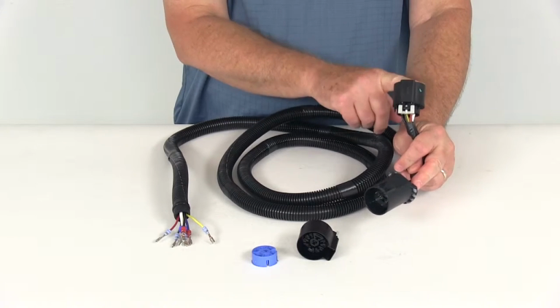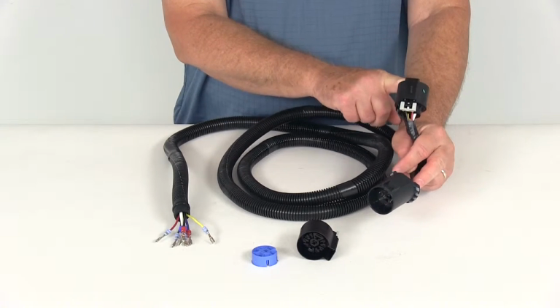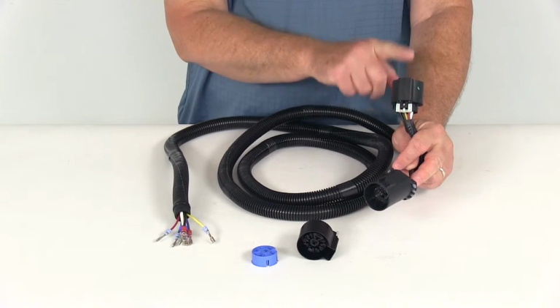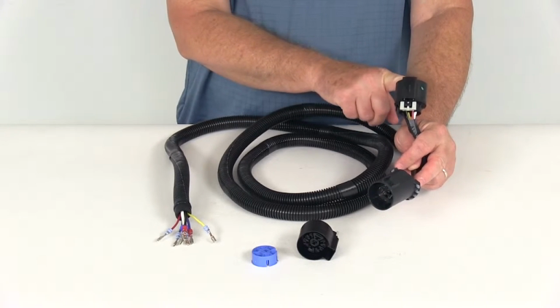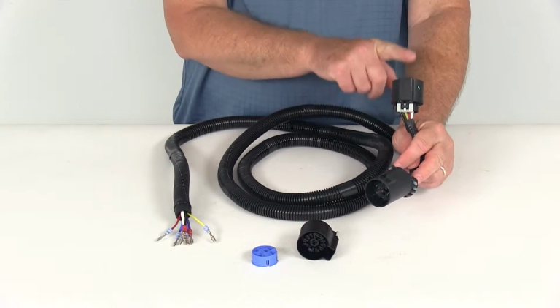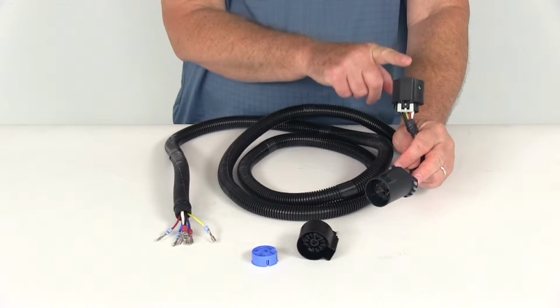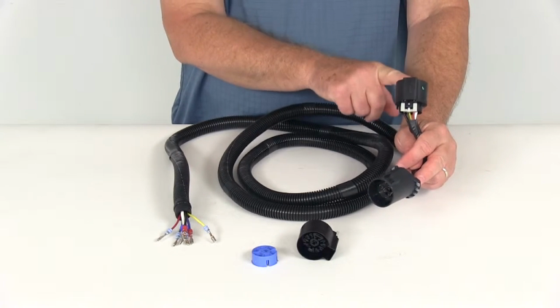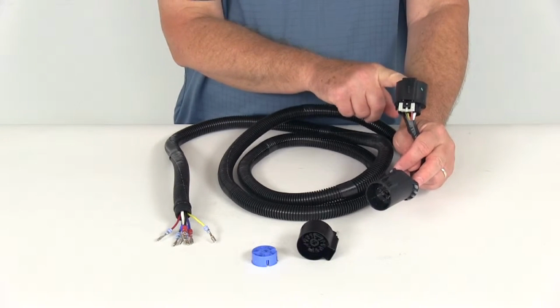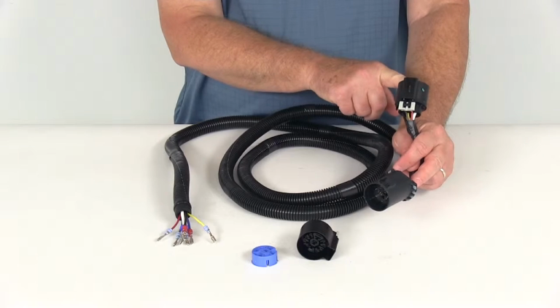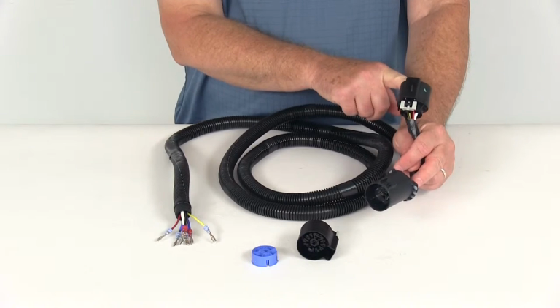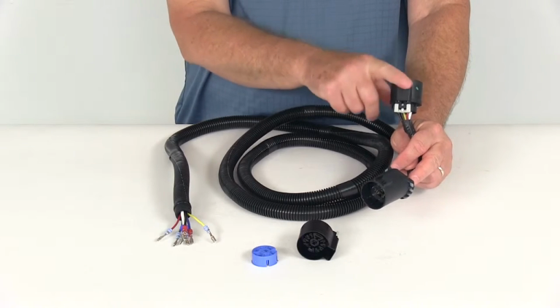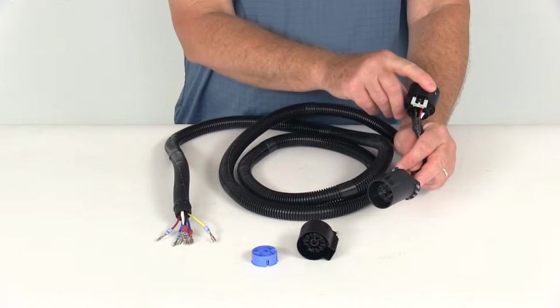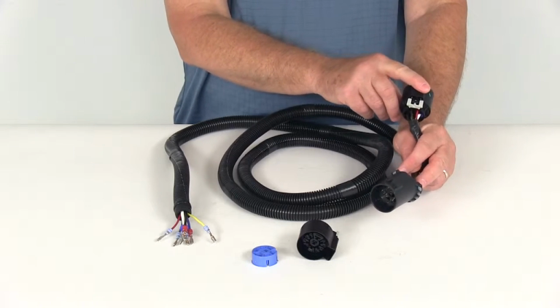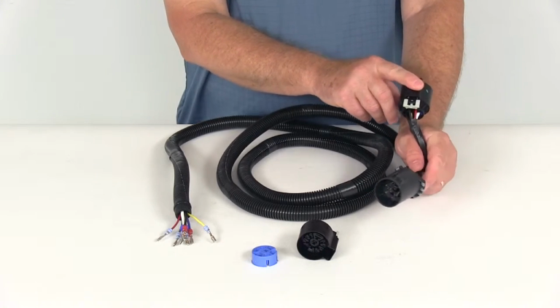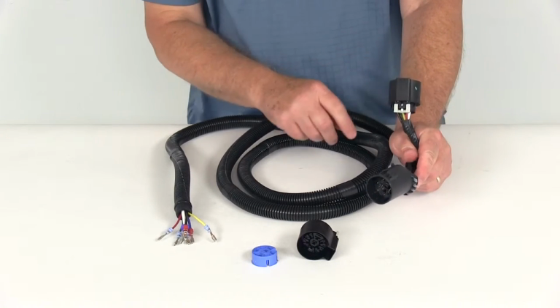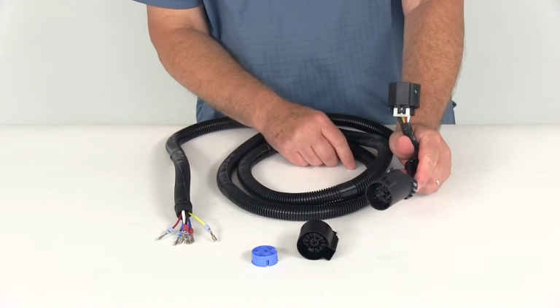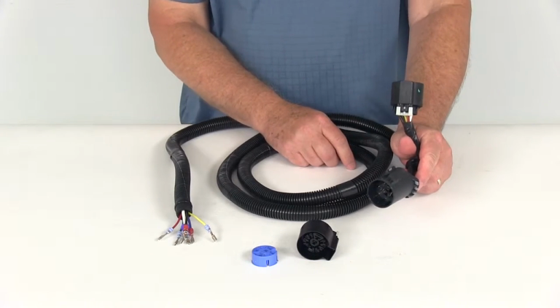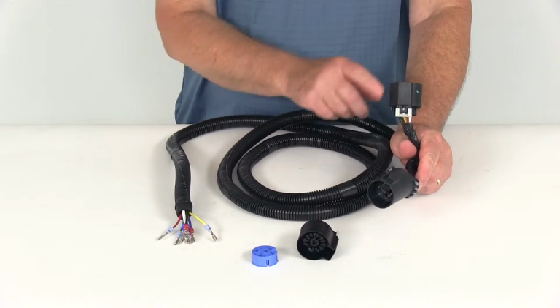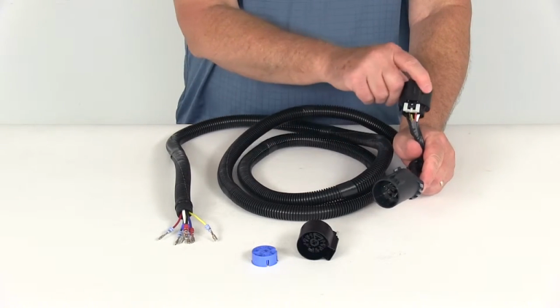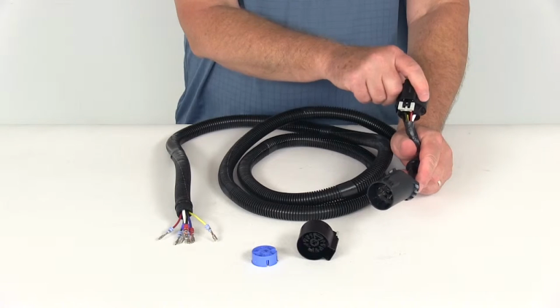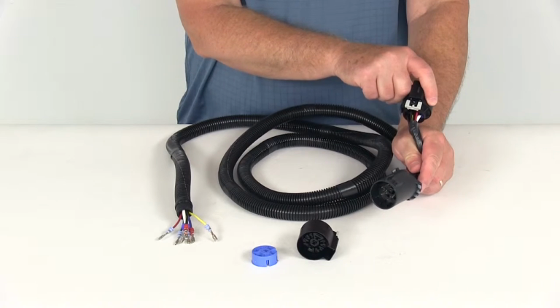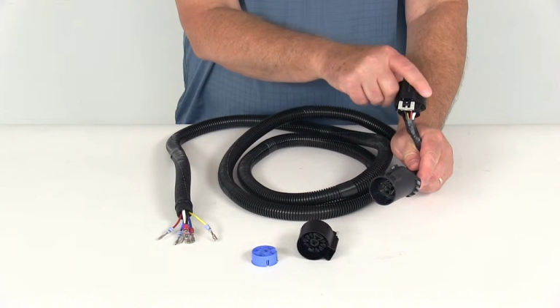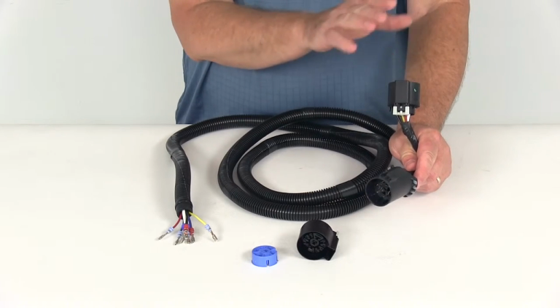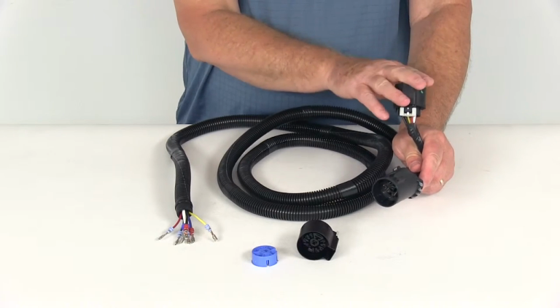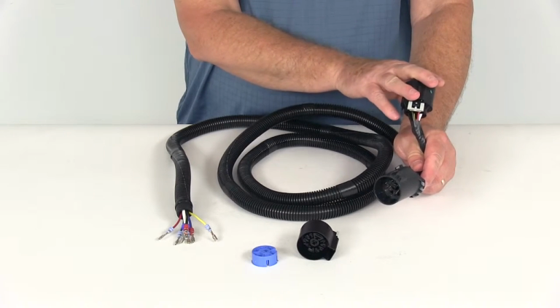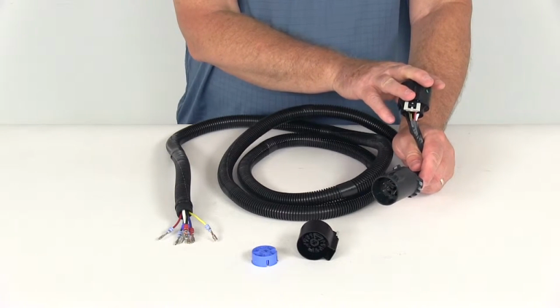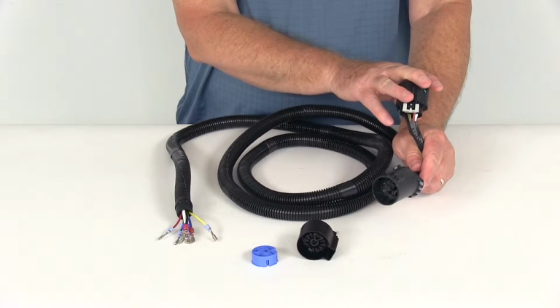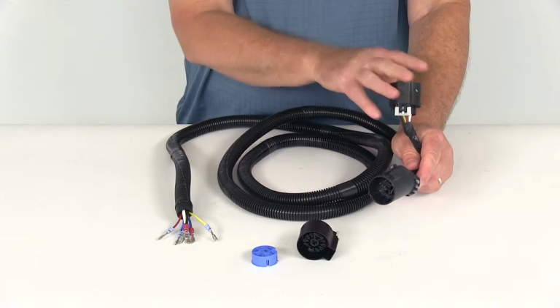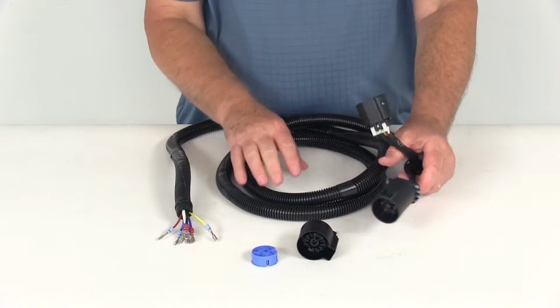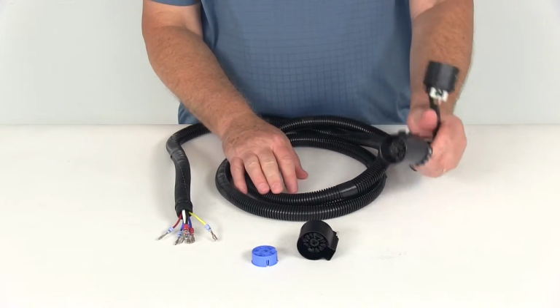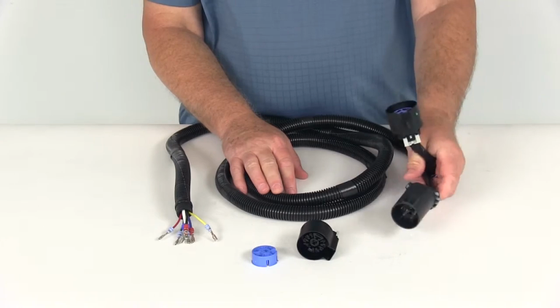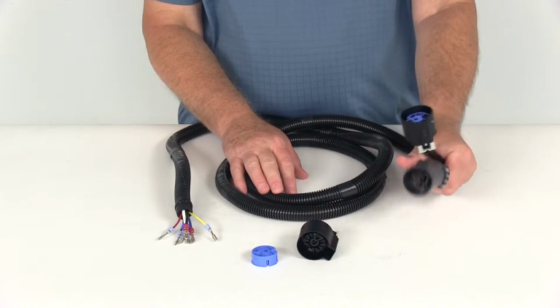Now if you don't have a 7-way and you need to install one, this would work great with the Pollock 7-way connector we sell separately on our website — part number PK11893. It is listed on this product page as a related product.